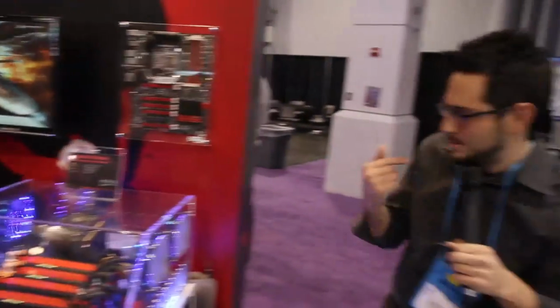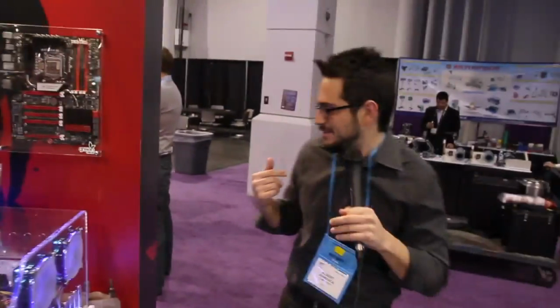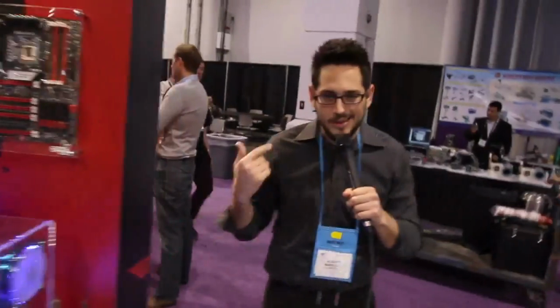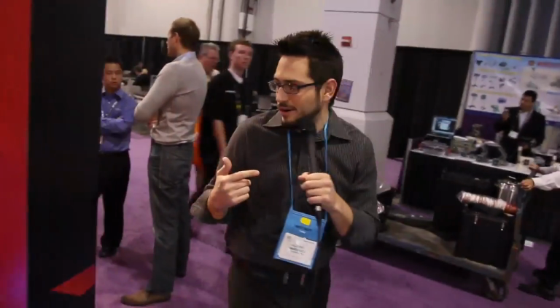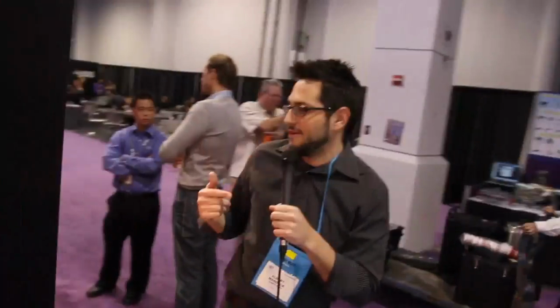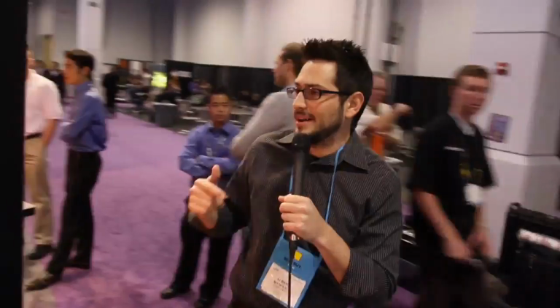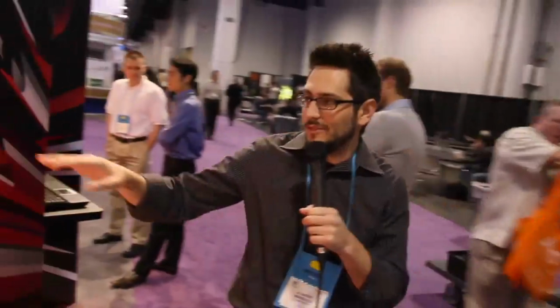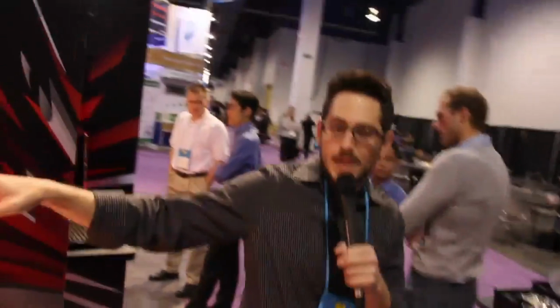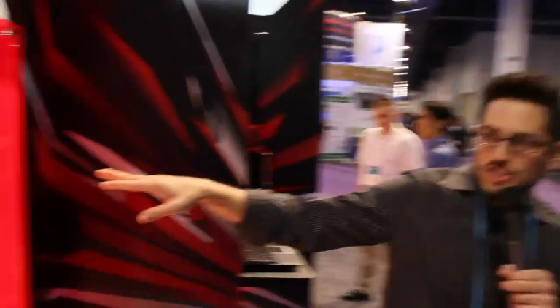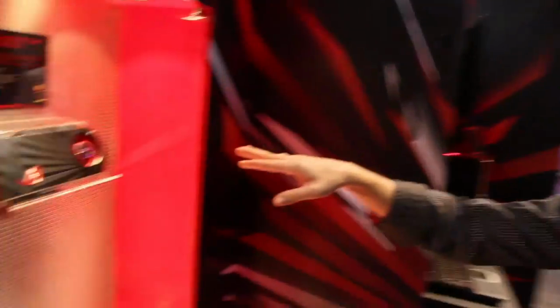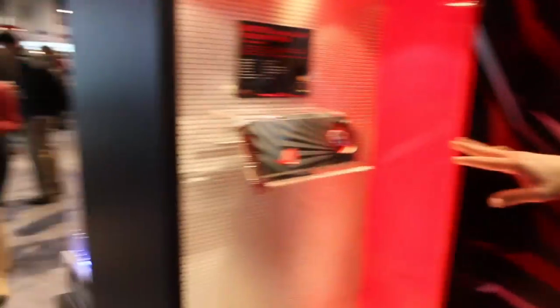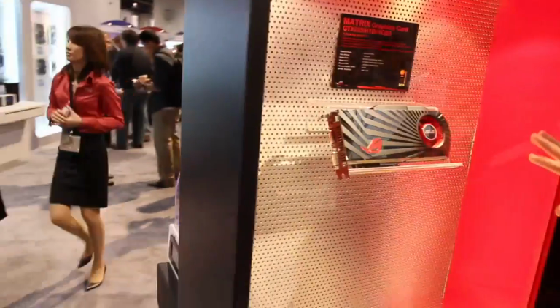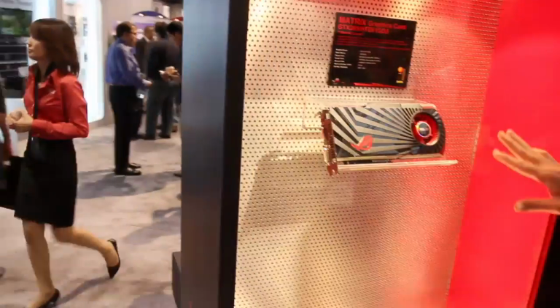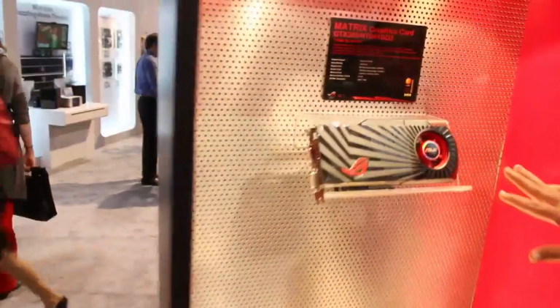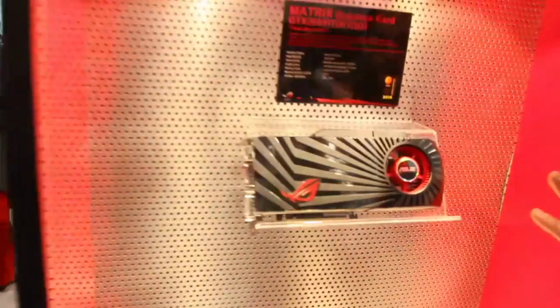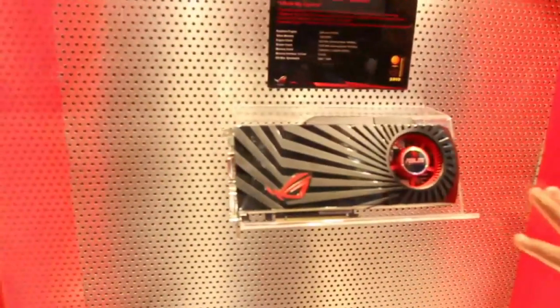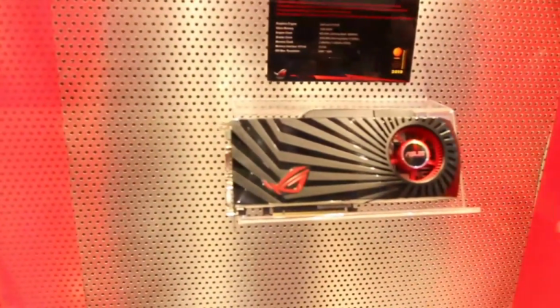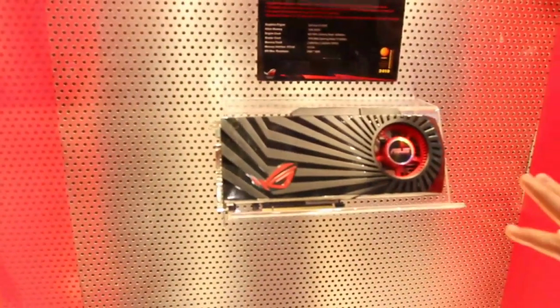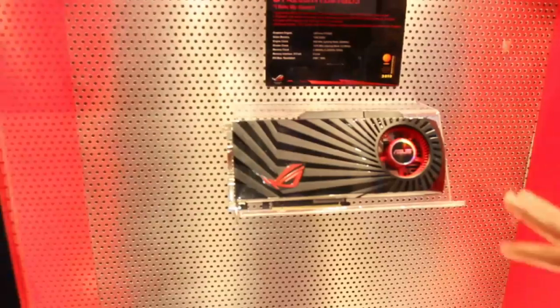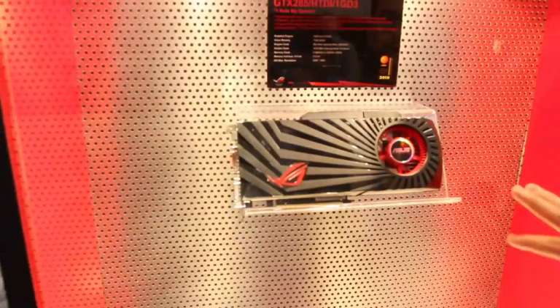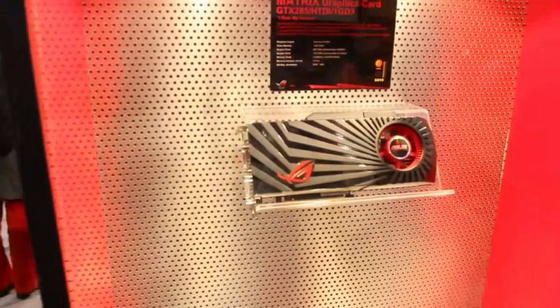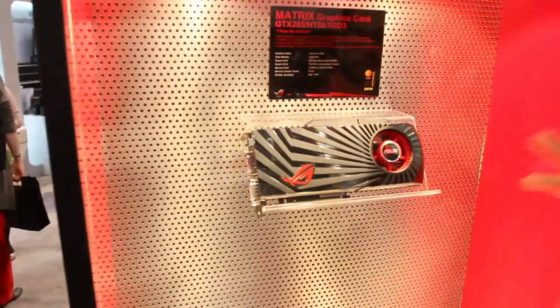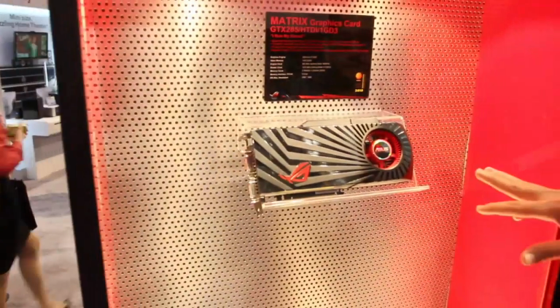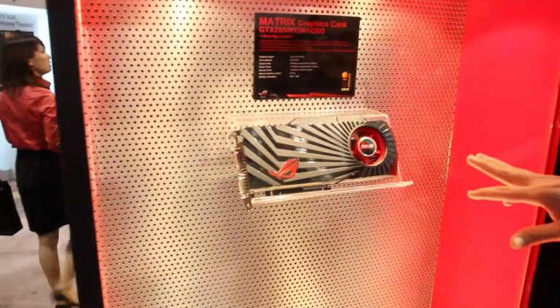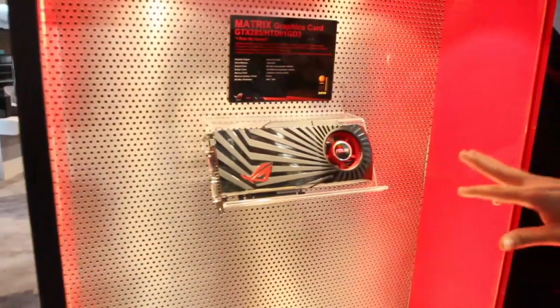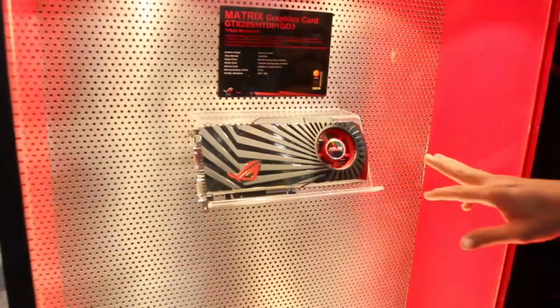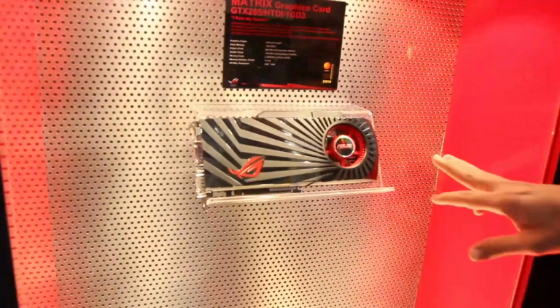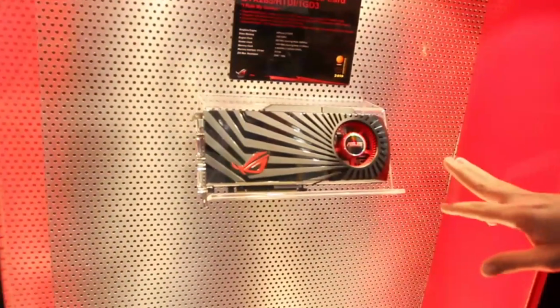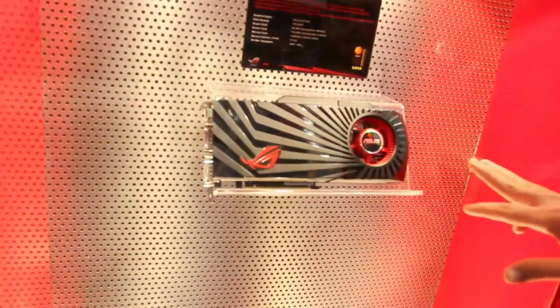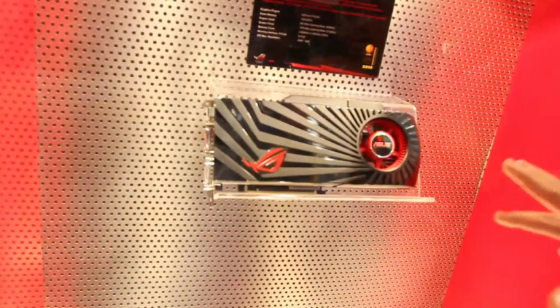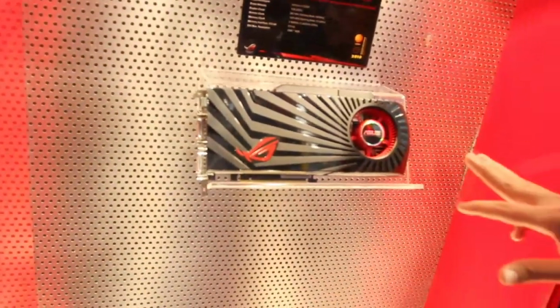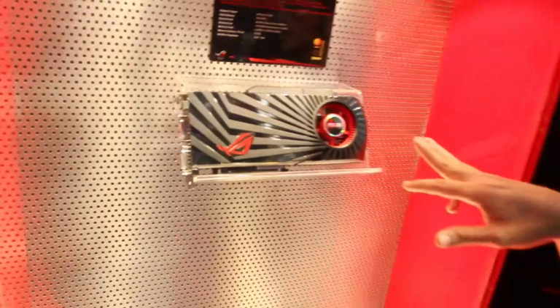Check this out — even more great stuff over here on the back side. This is the new Matrix GTX 285, one of the fastest GTX 285s on the market. Absolutely incredible. Memory clock at 2.4 gigahertz, 662 megahertz core clock but it'll go all the way up to 670 megahertz. Extremely fast.